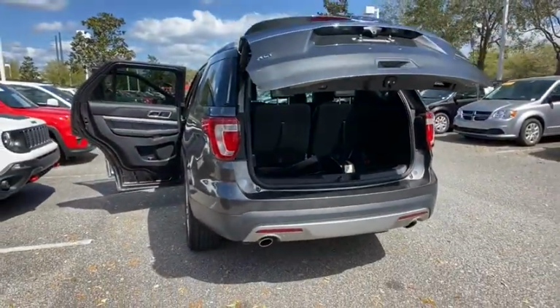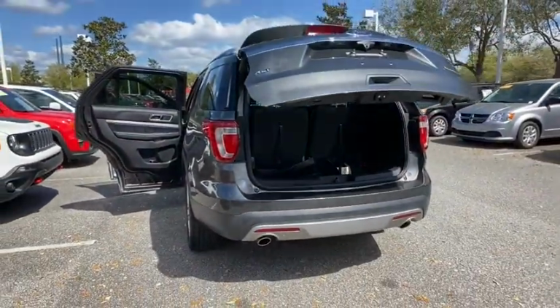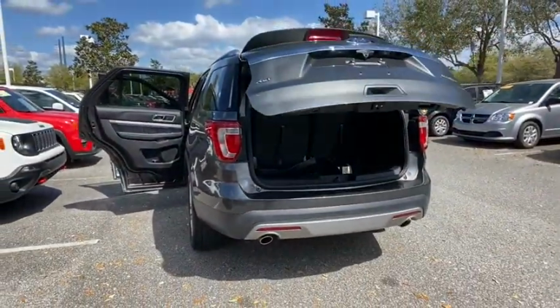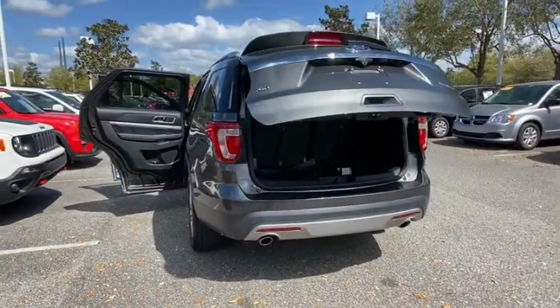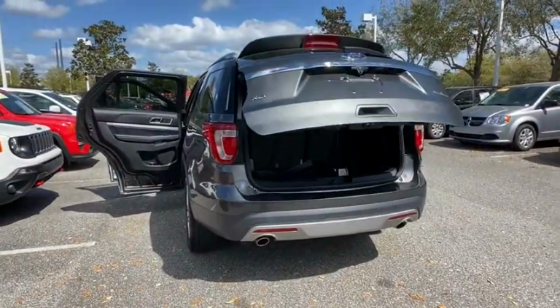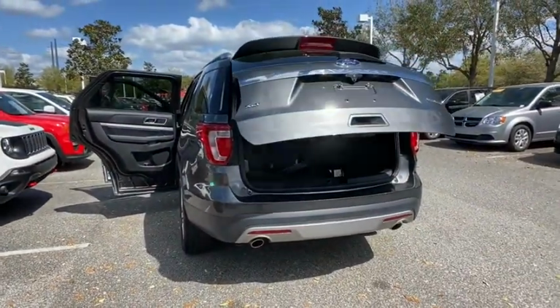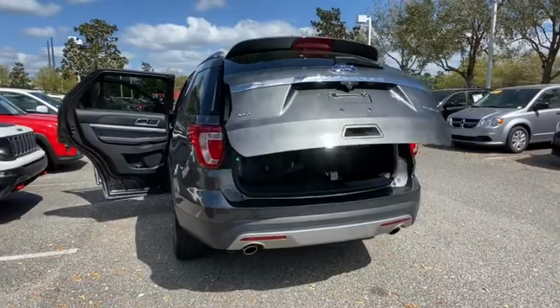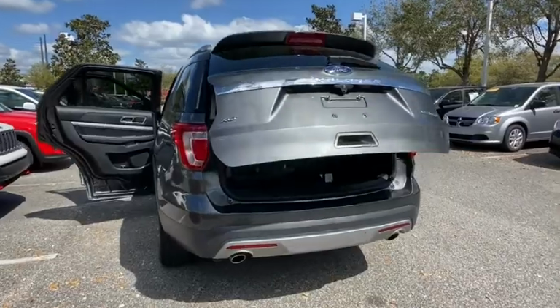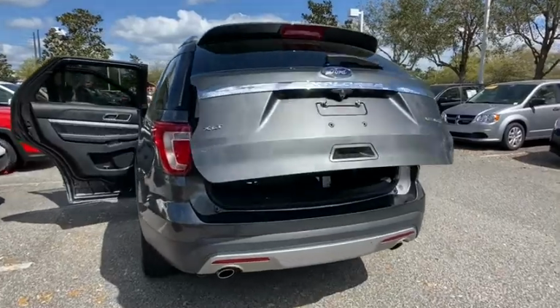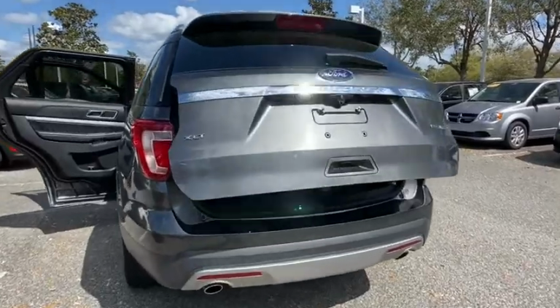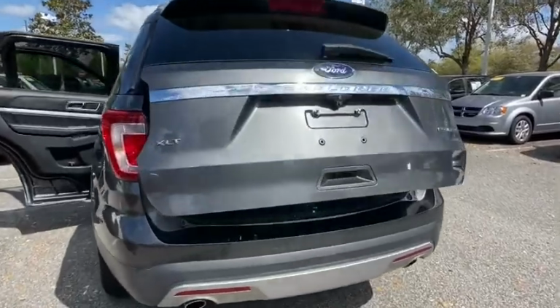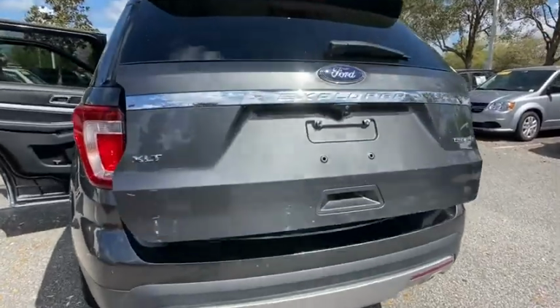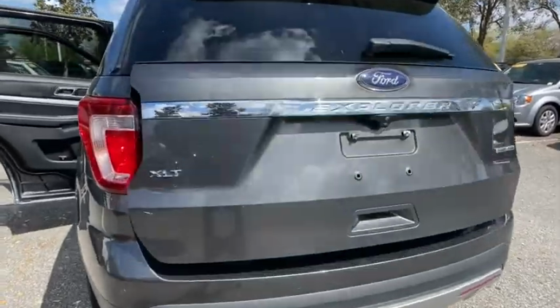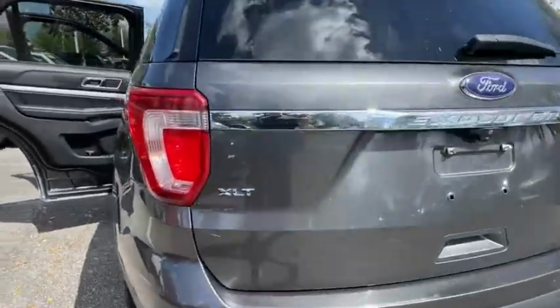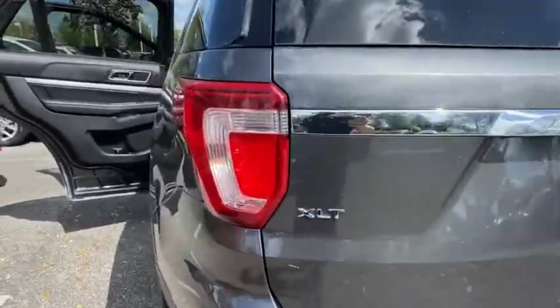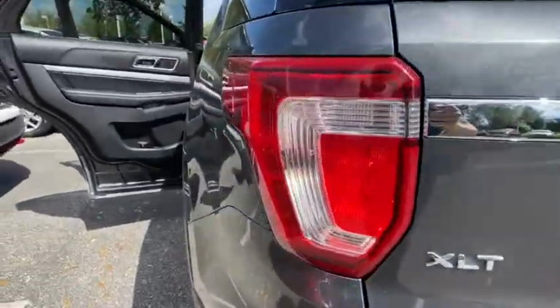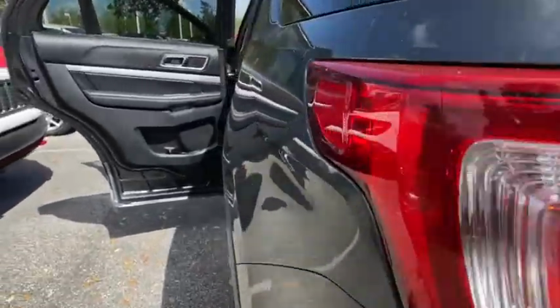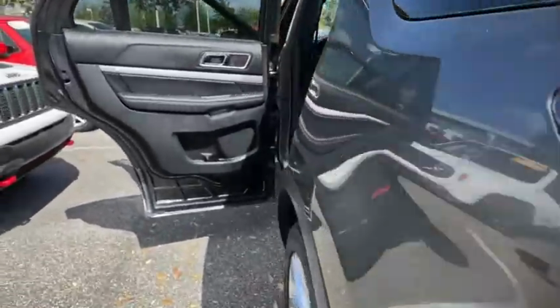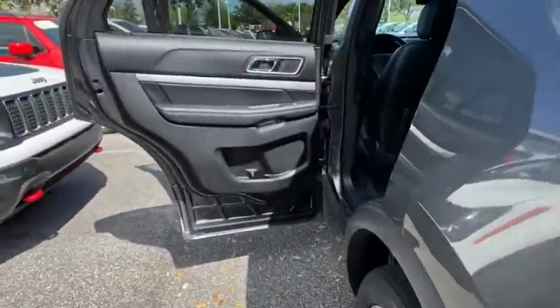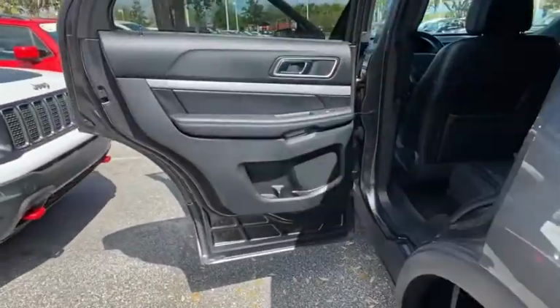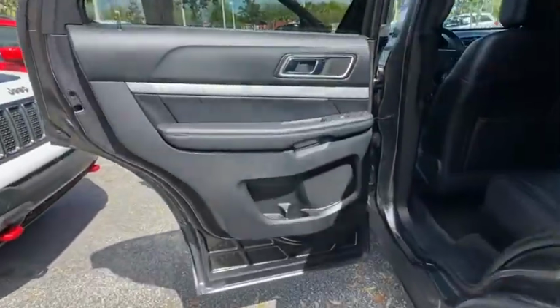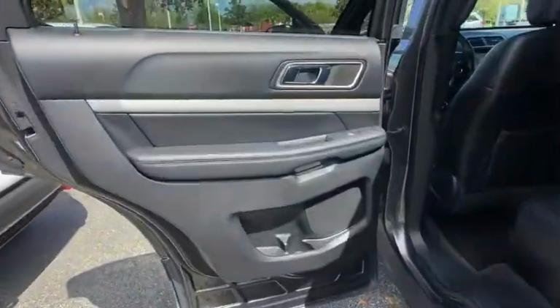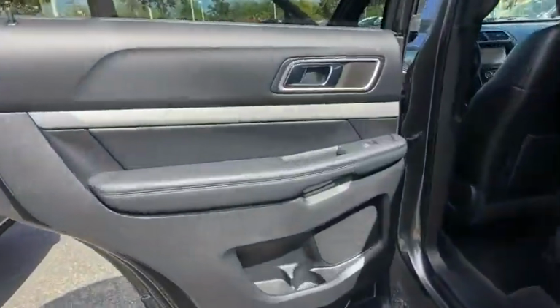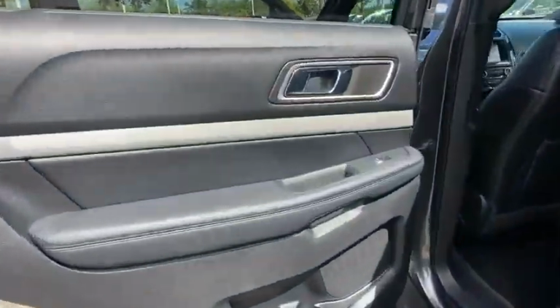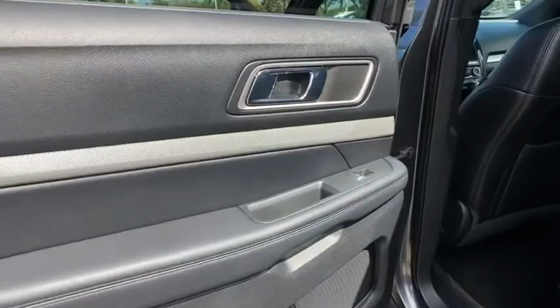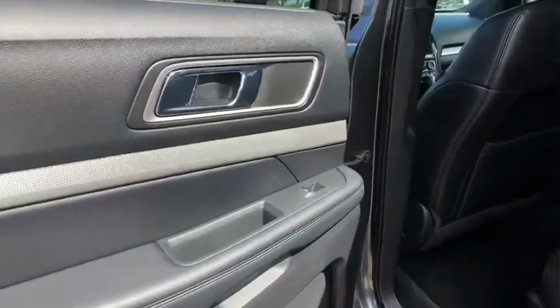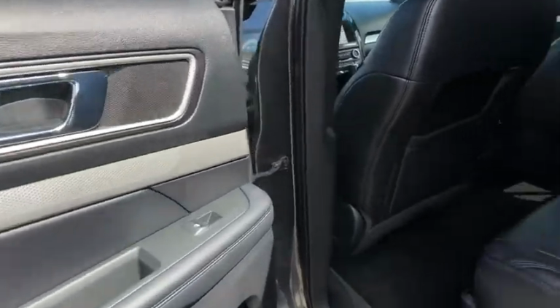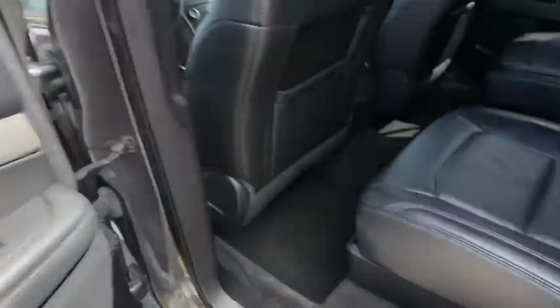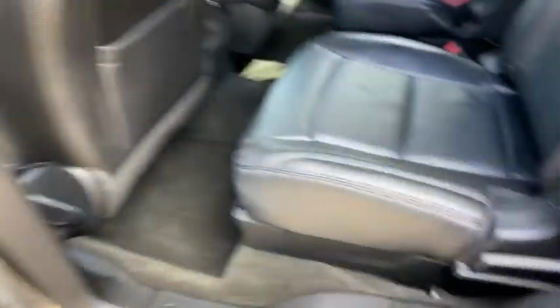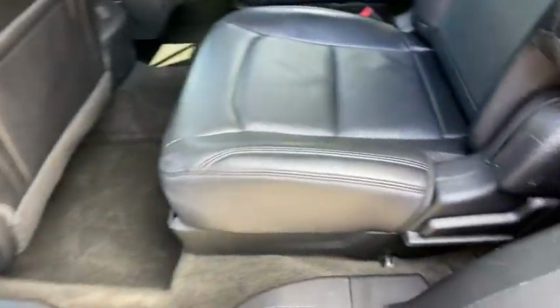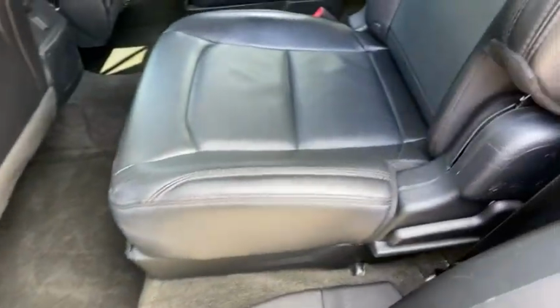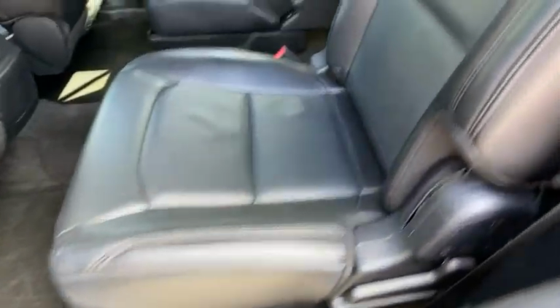Four-wheel disc brakes, floor mats, rear defrost. This beauty is sure to make you the talk of the neighborhood, so call or drop in for a test drive today.